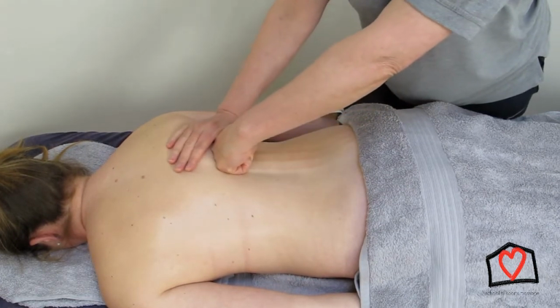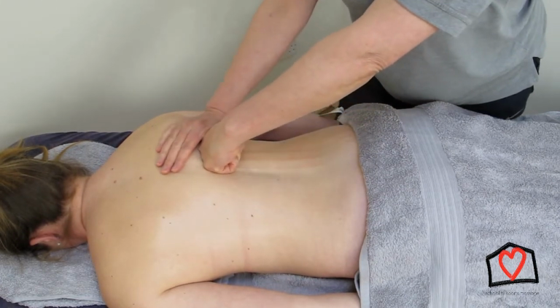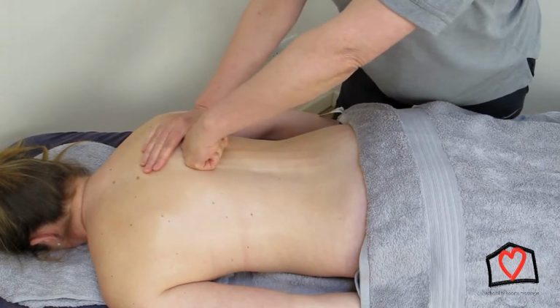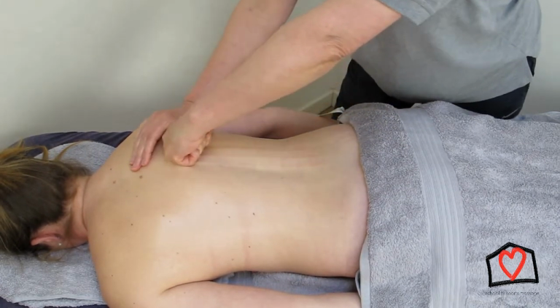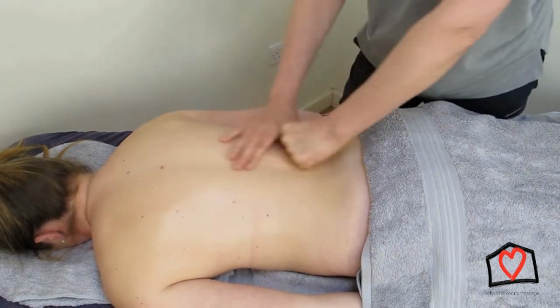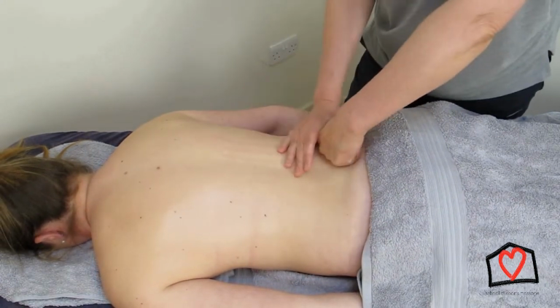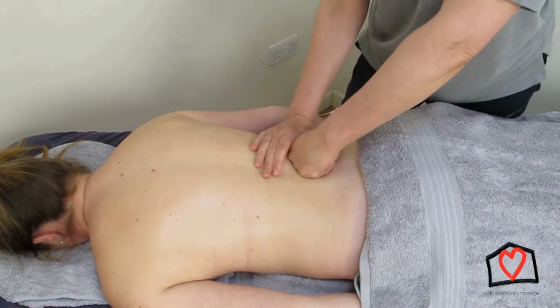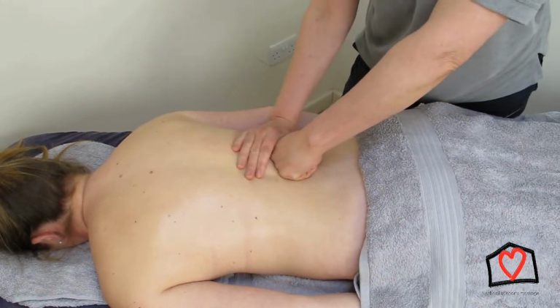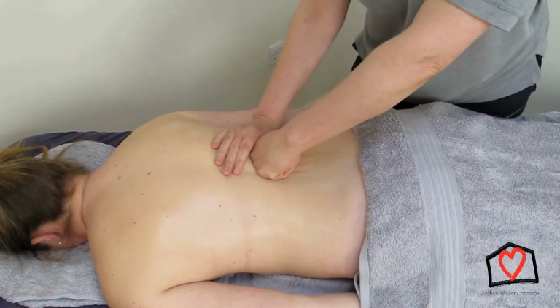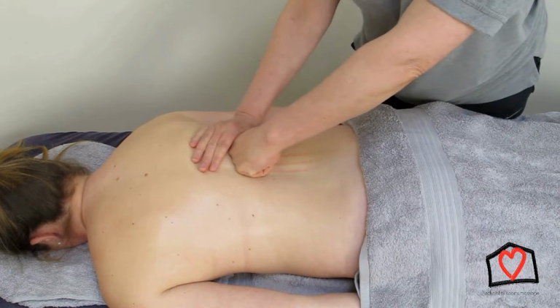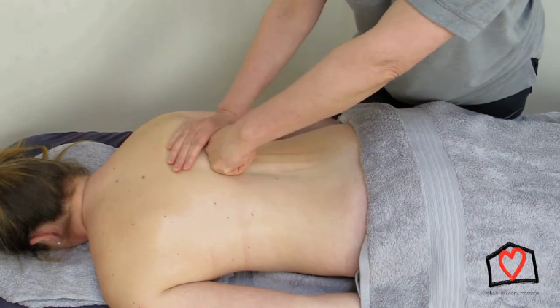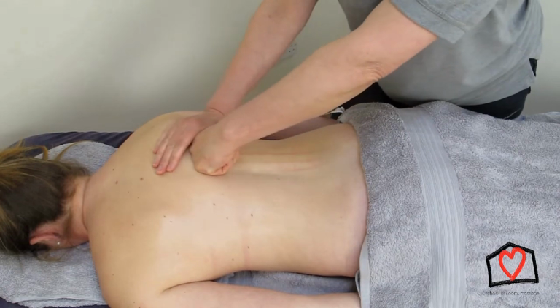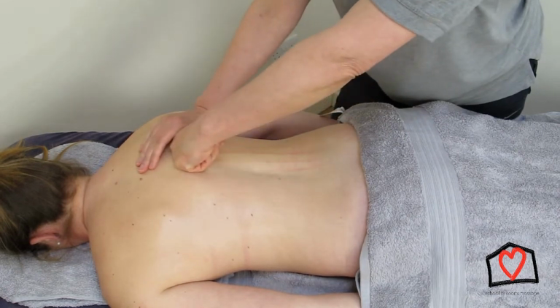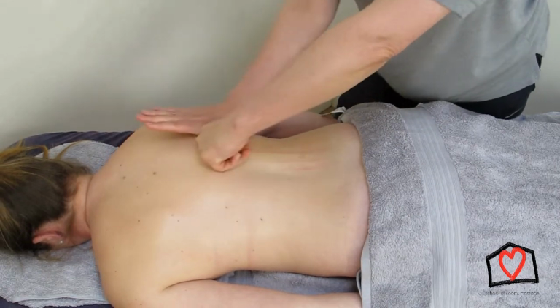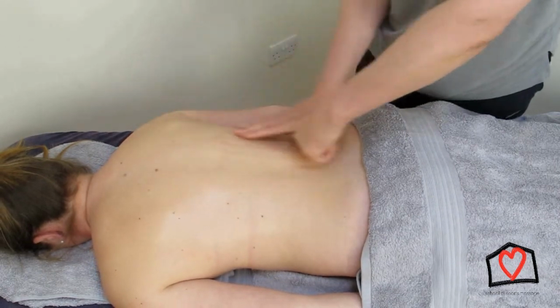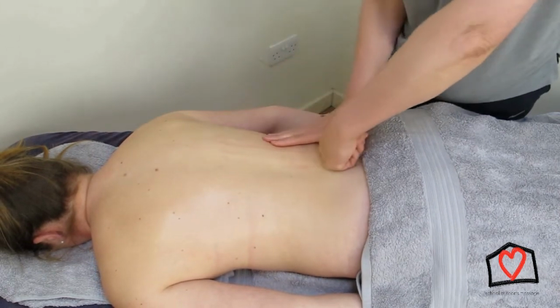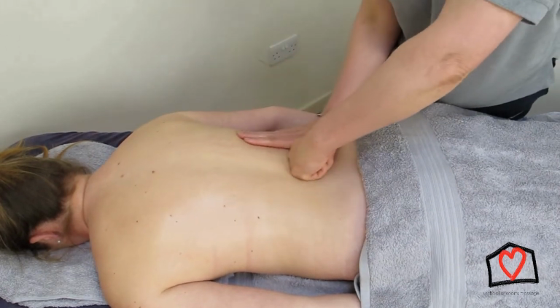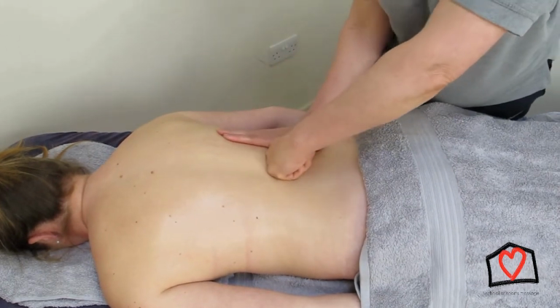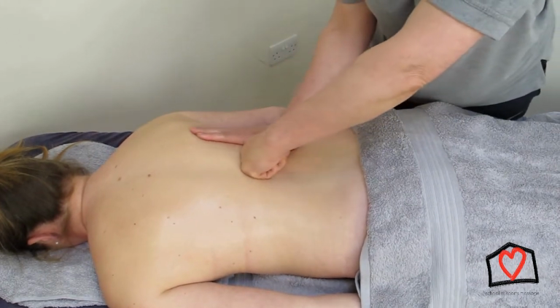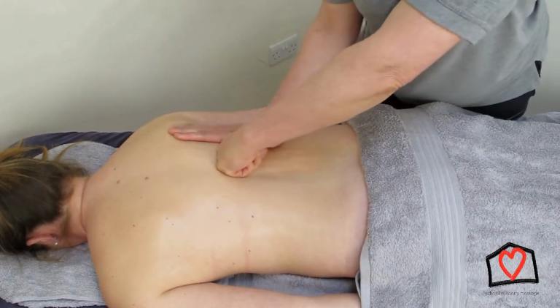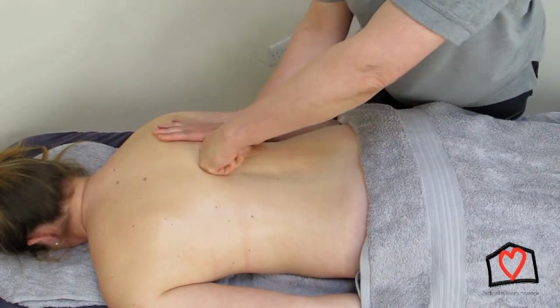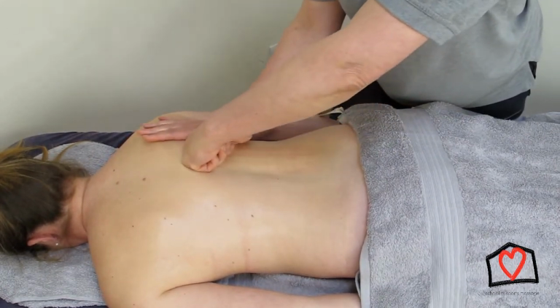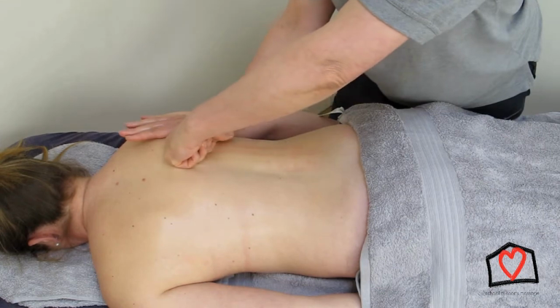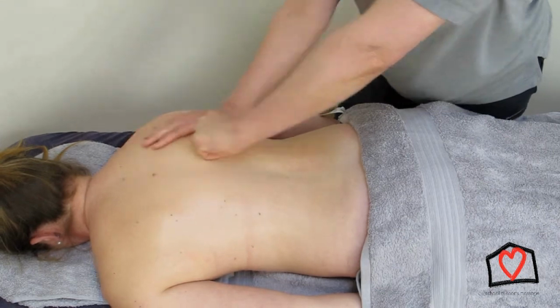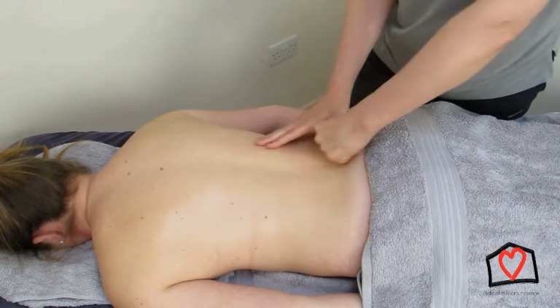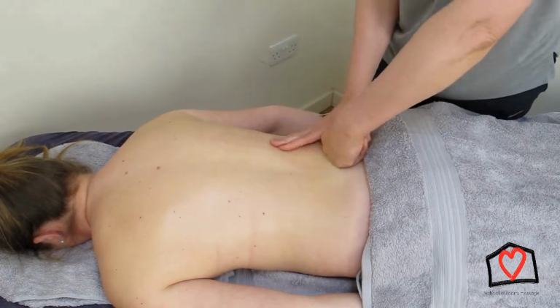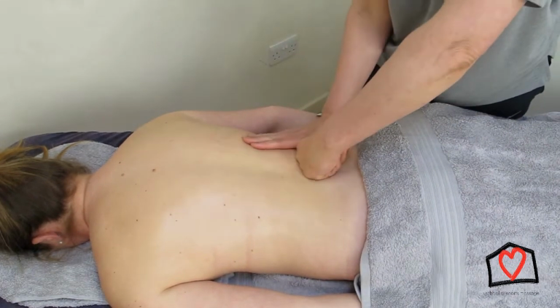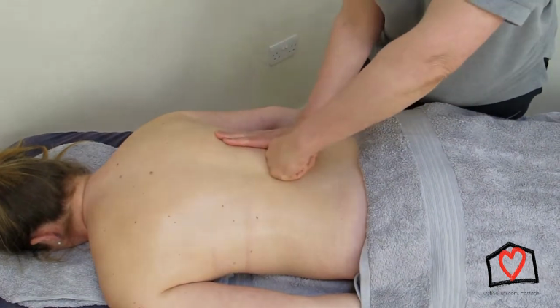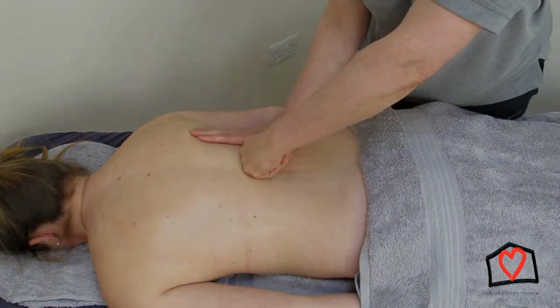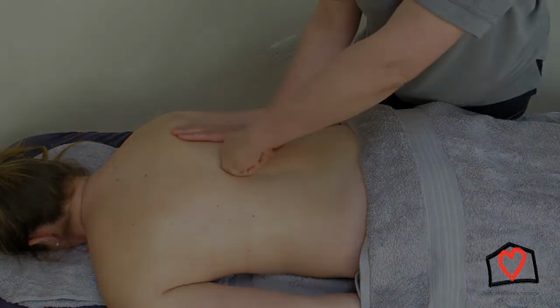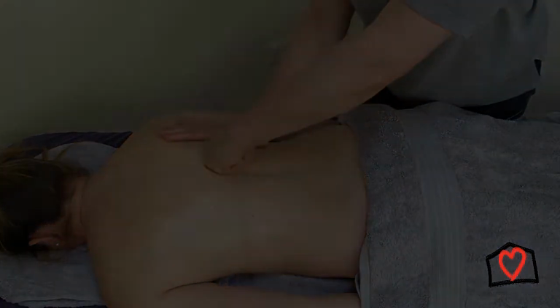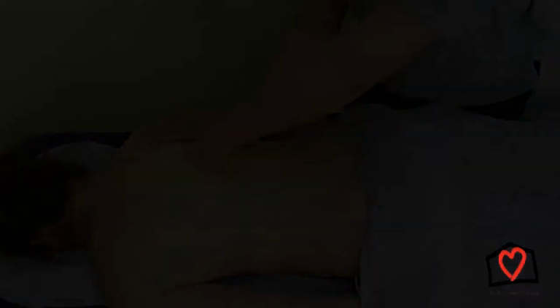In this second demonstration, I've wrapped my fingers slightly further around my hand, which is great for working up the legs so you don't disappear your fingers under the towel, and also much easier if you've got tight hands.